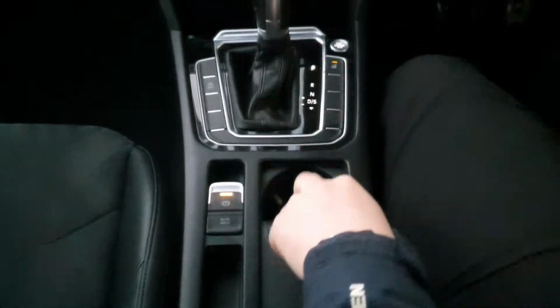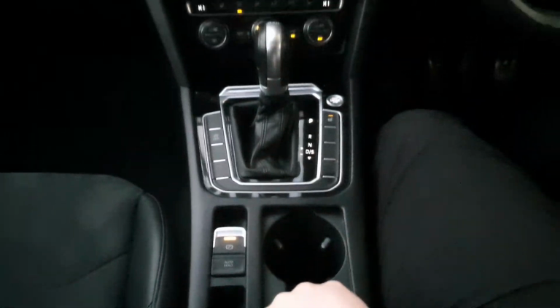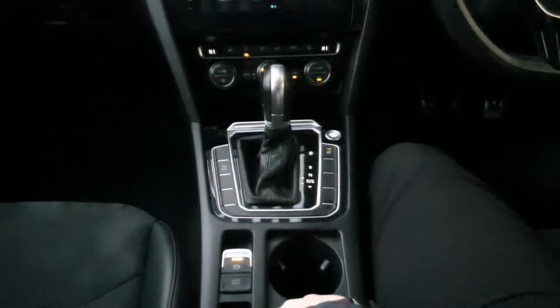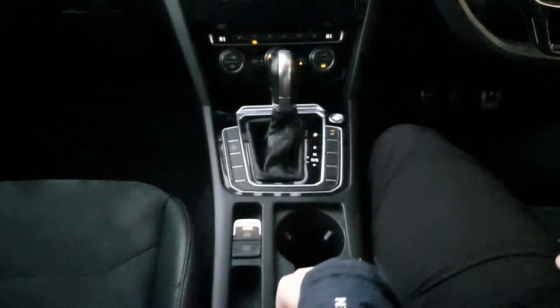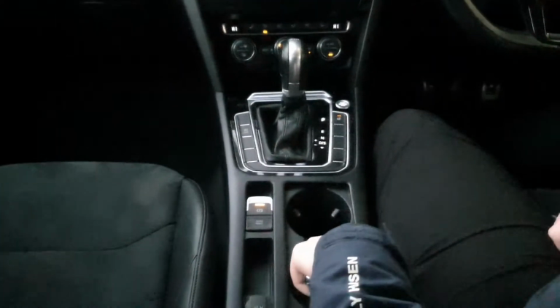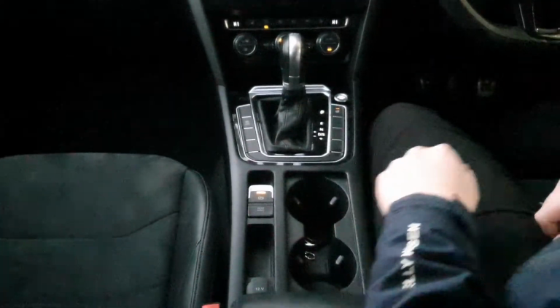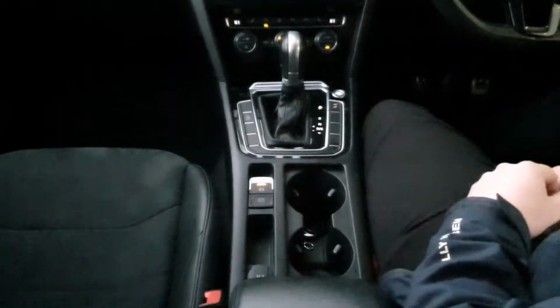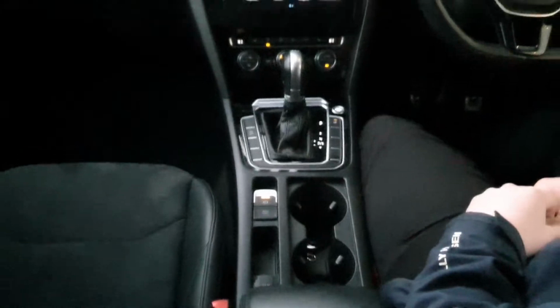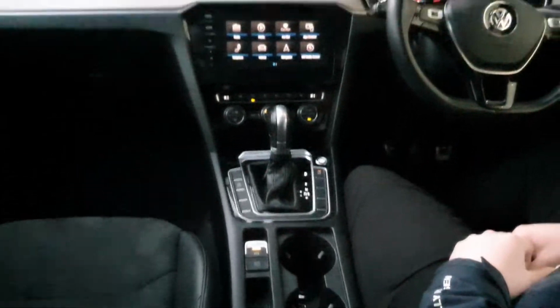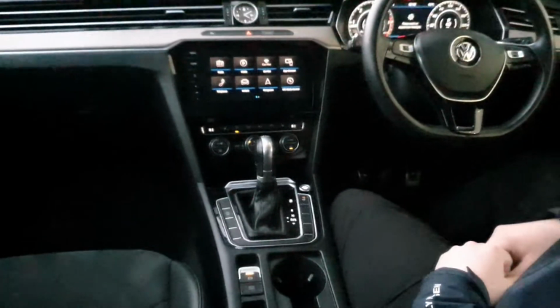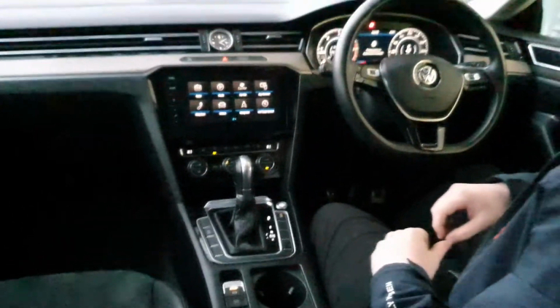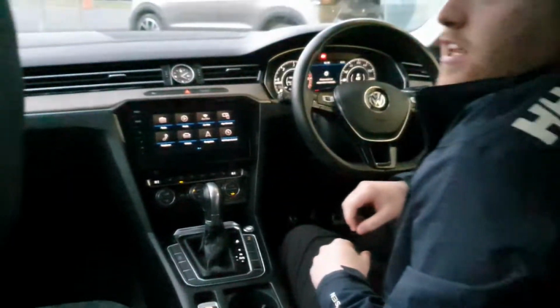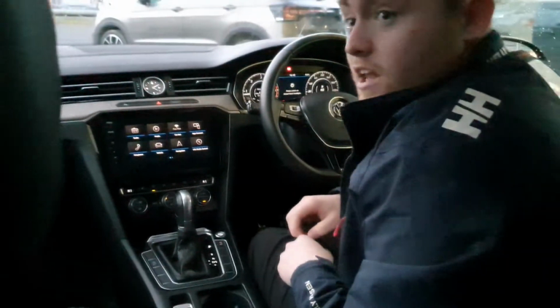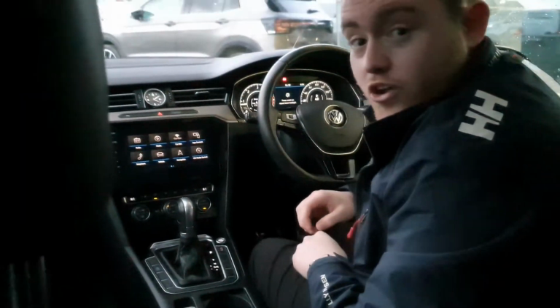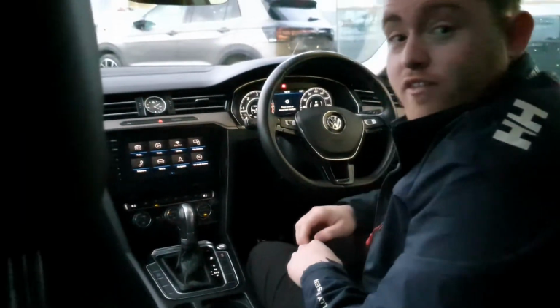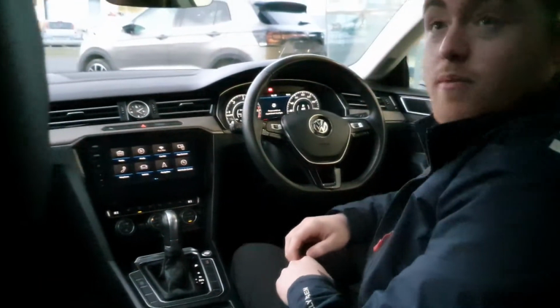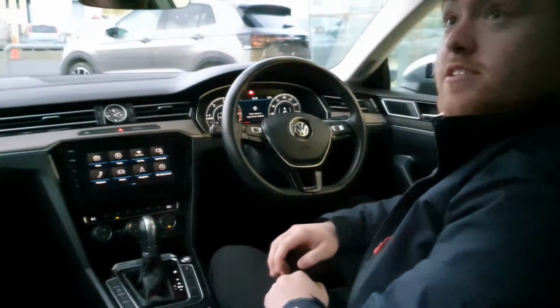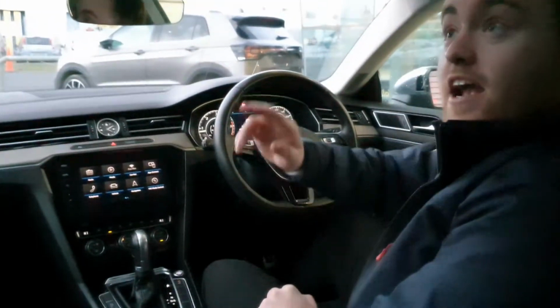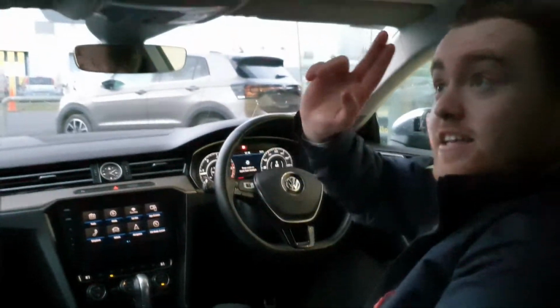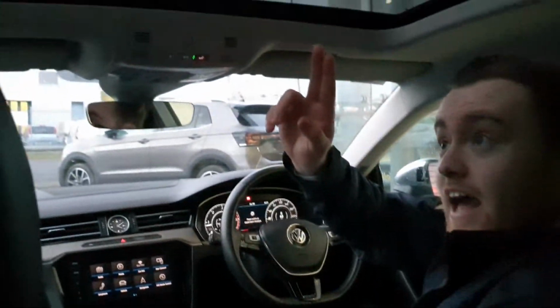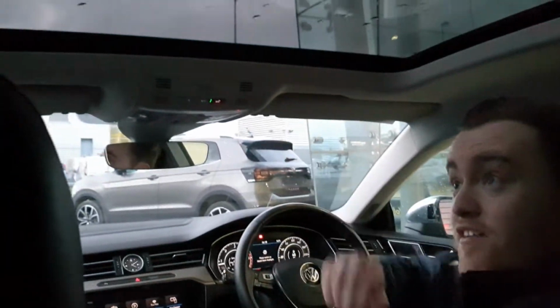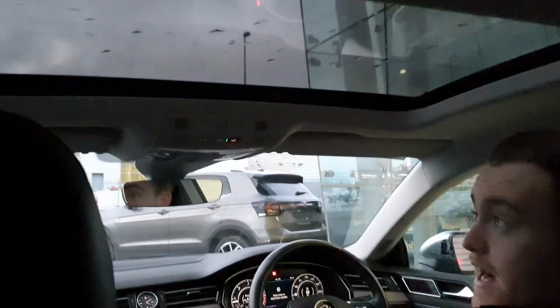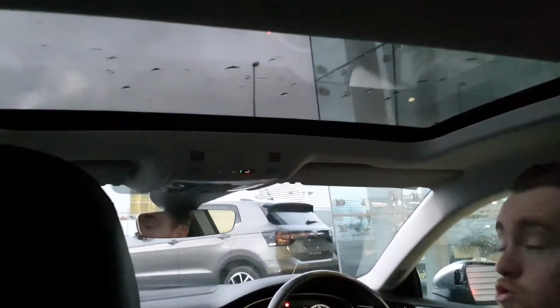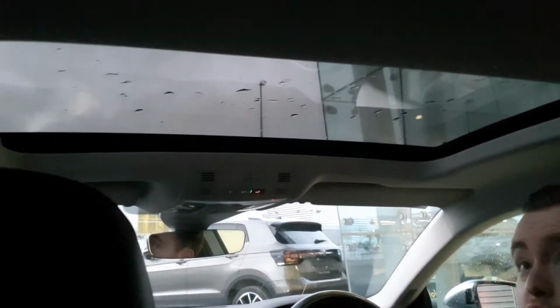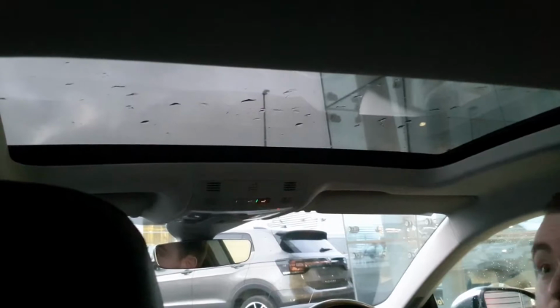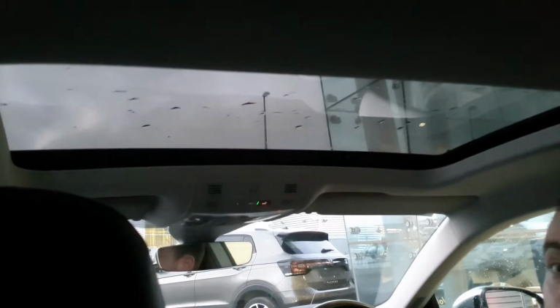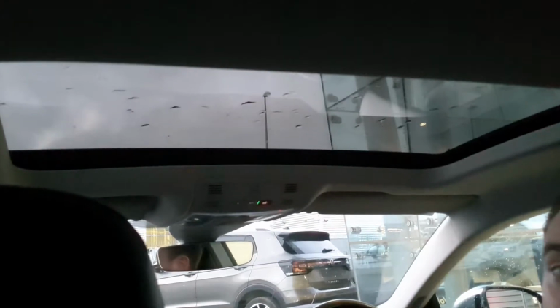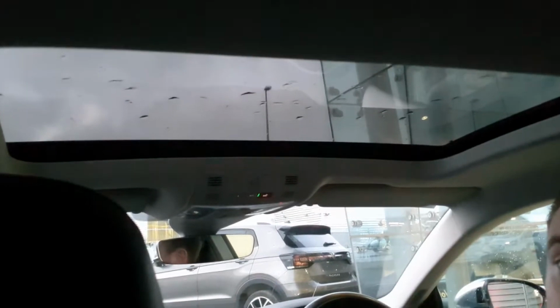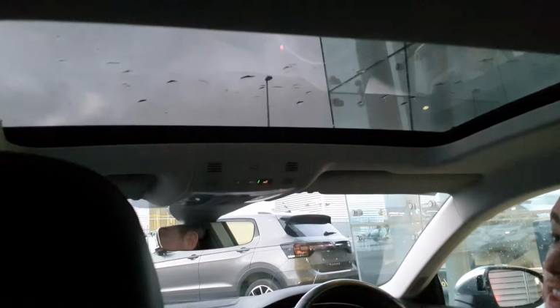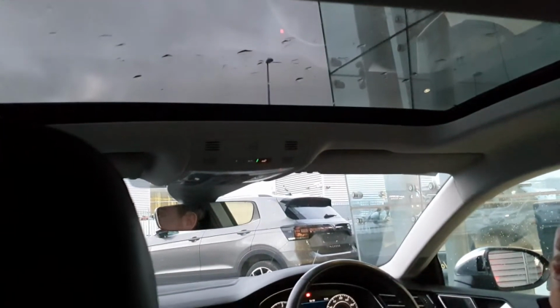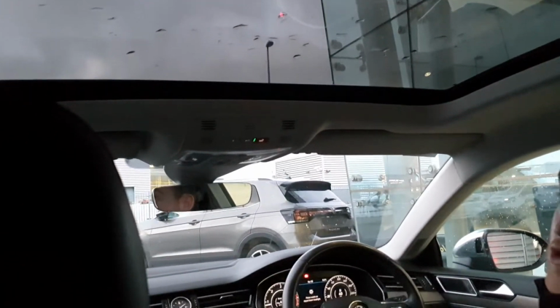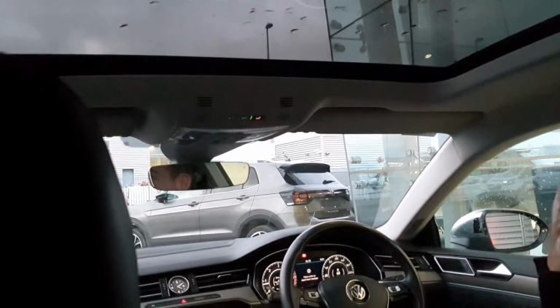You have your electric handbrake with auto hold and two lovely cup holders. And another cool feature about this car is the half-pan sunroof — great for those lovely summer days.